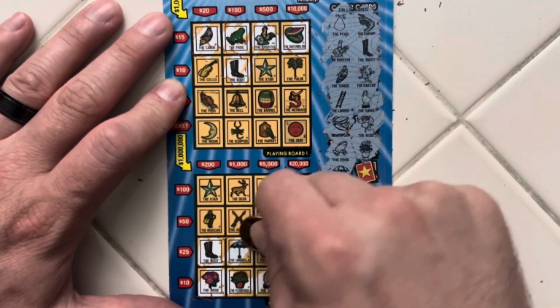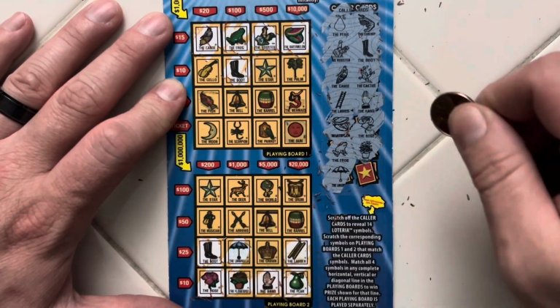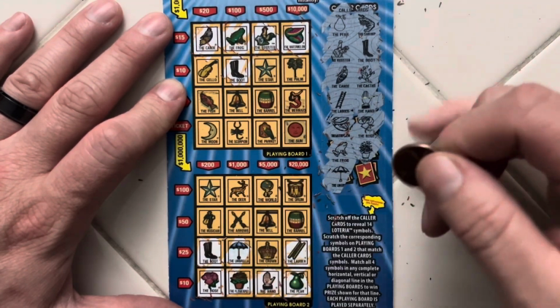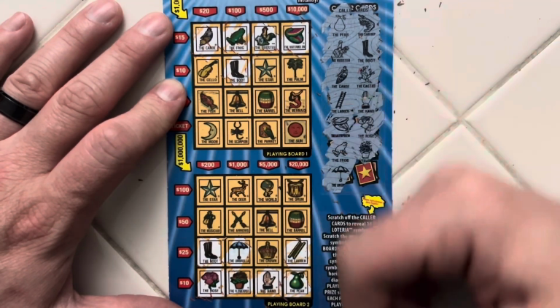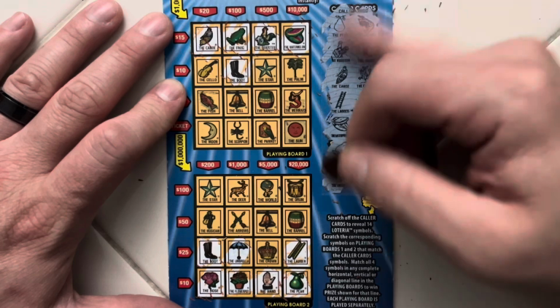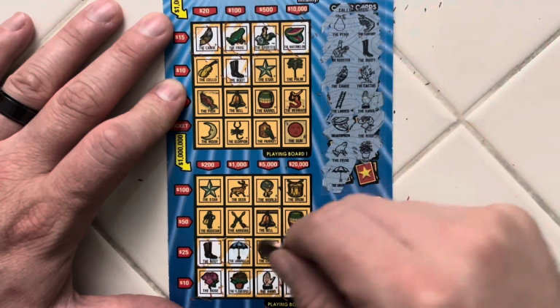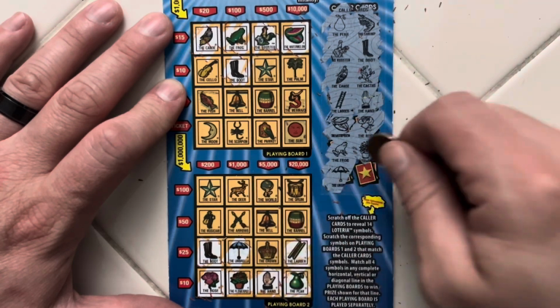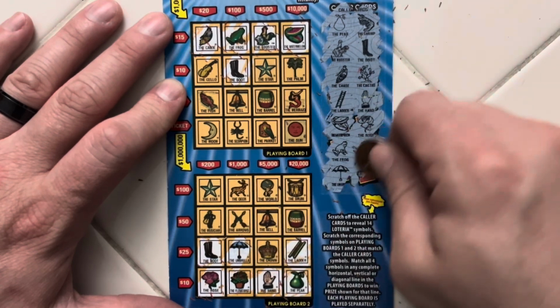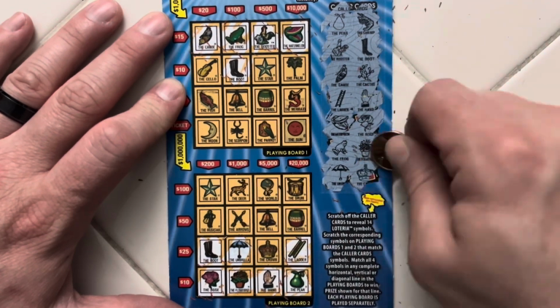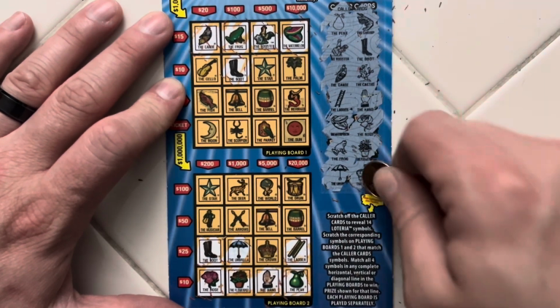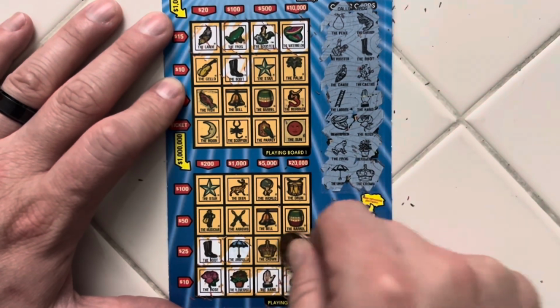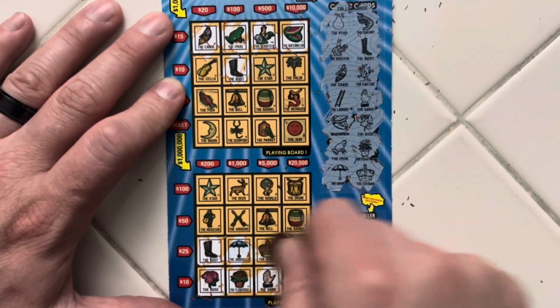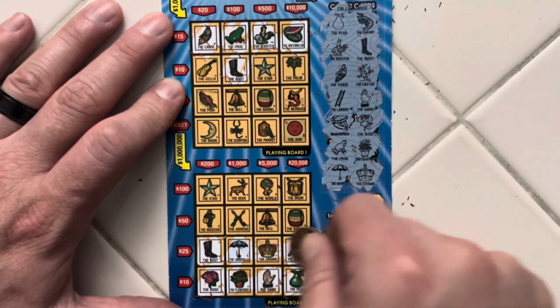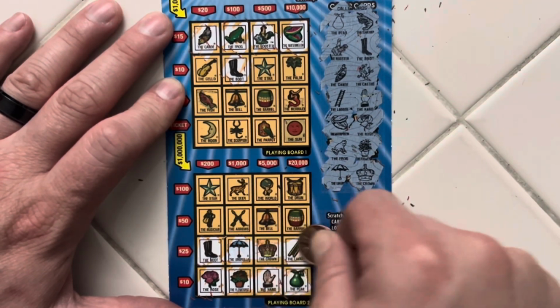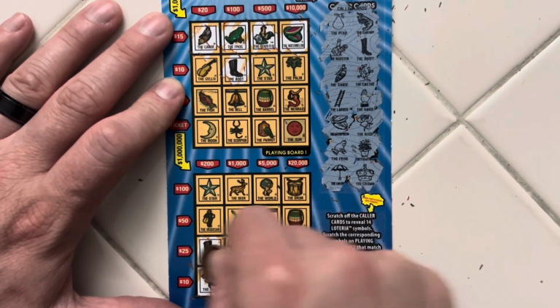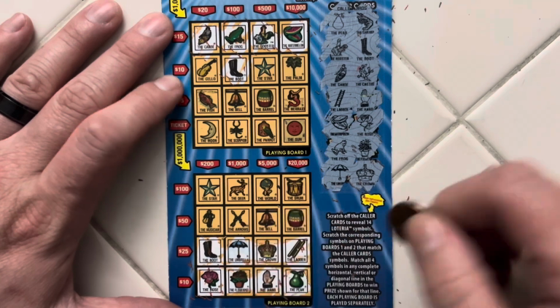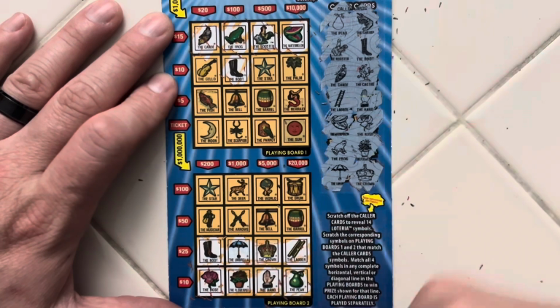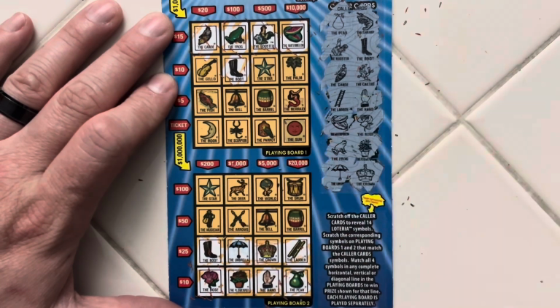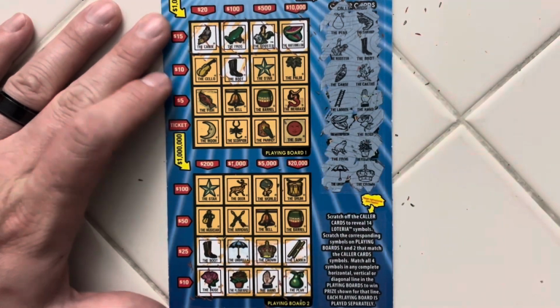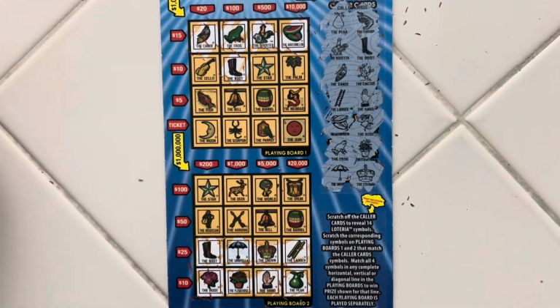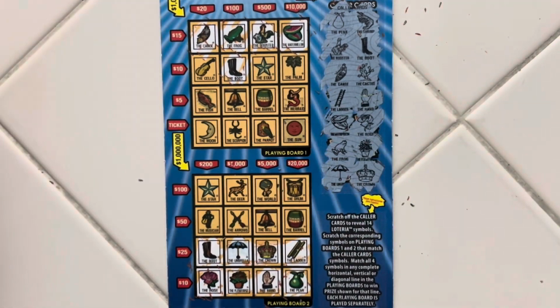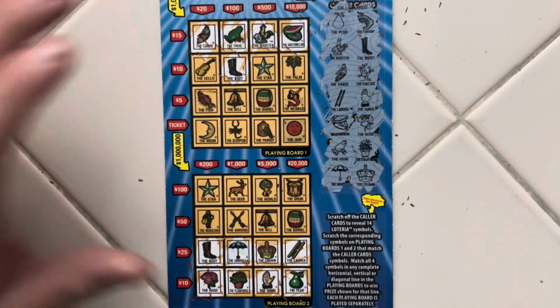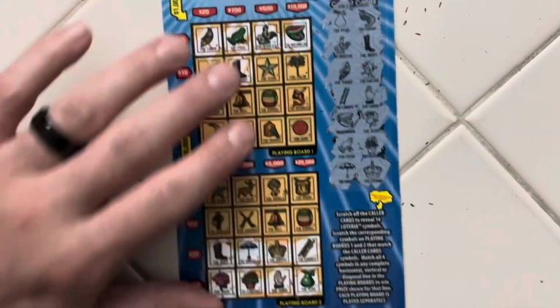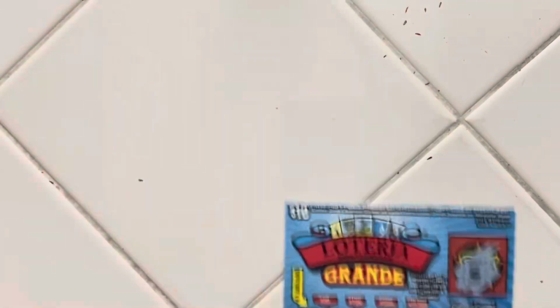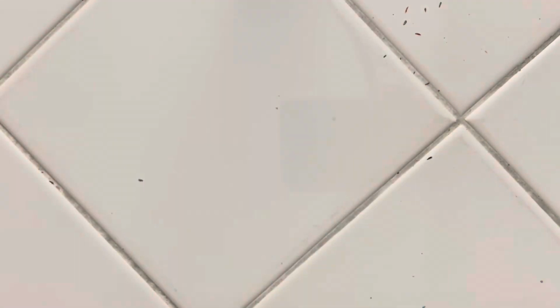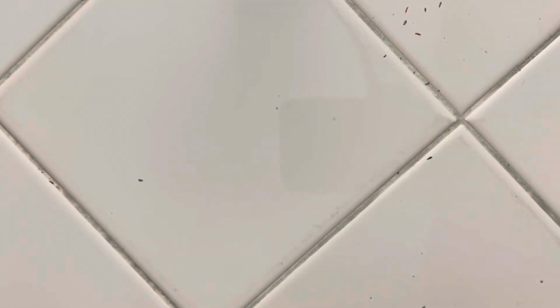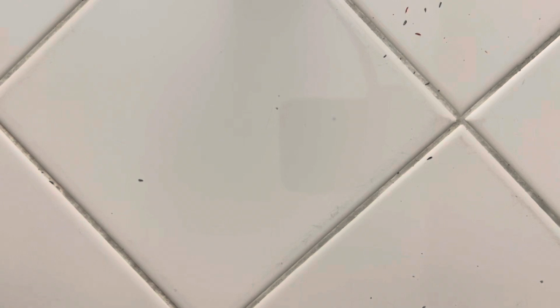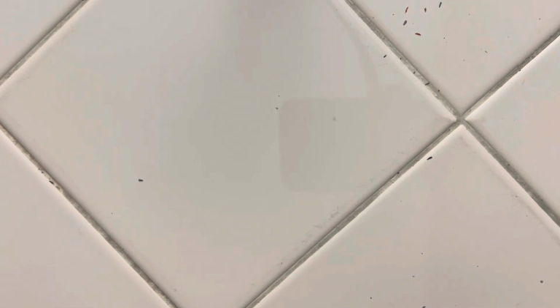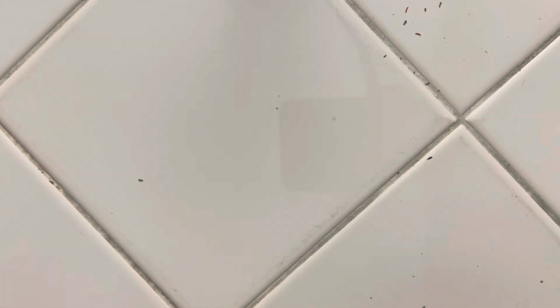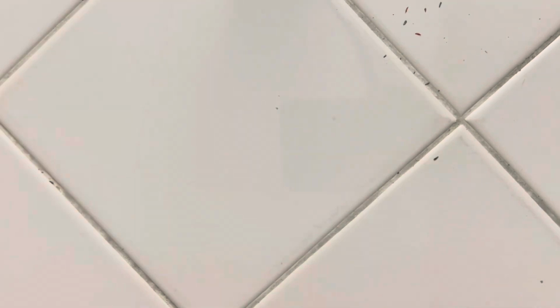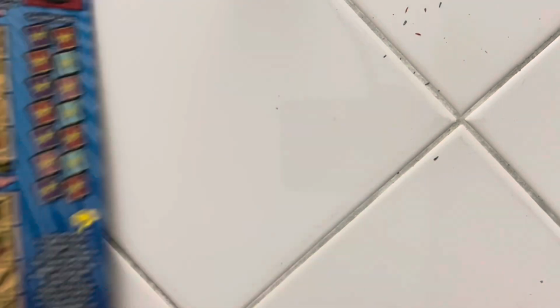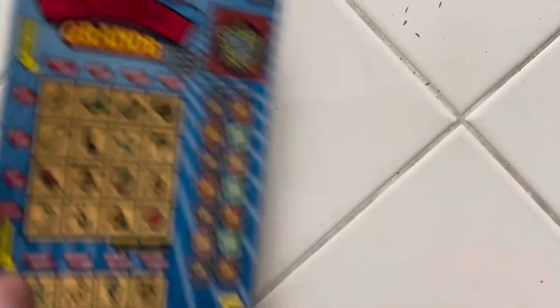Umbrella. What do we need right here? The Crown. No way — a $50 winner! Oh my gosh, that was great to see. At least we know it's a profit session.